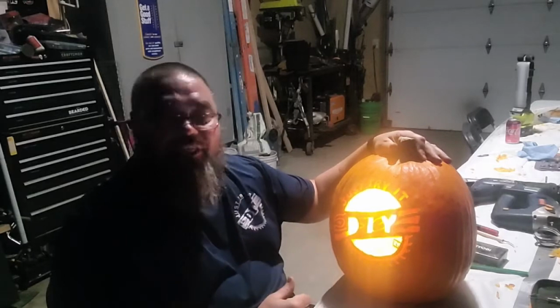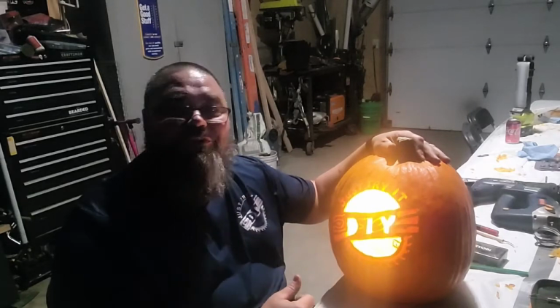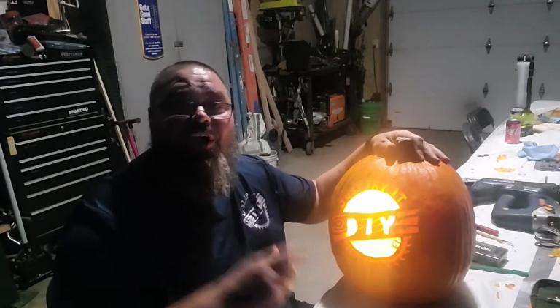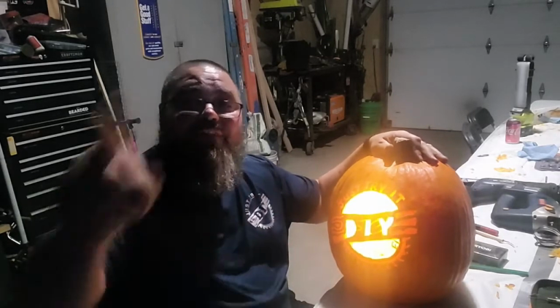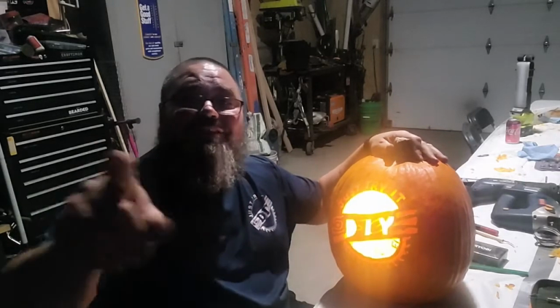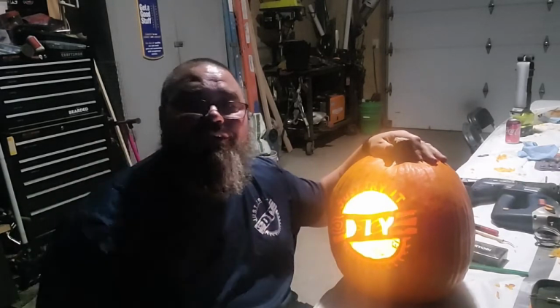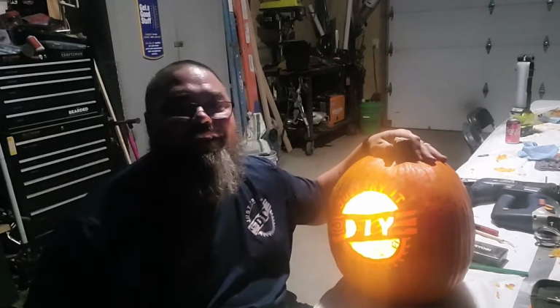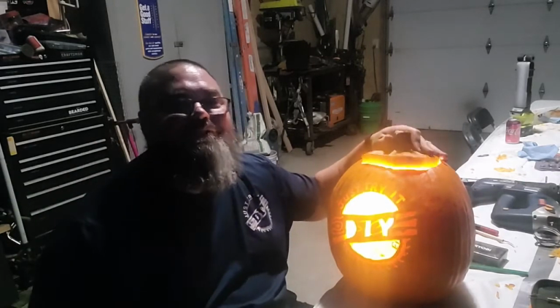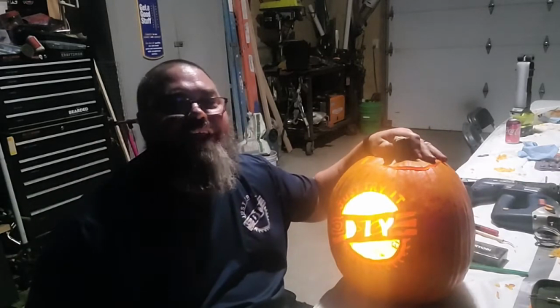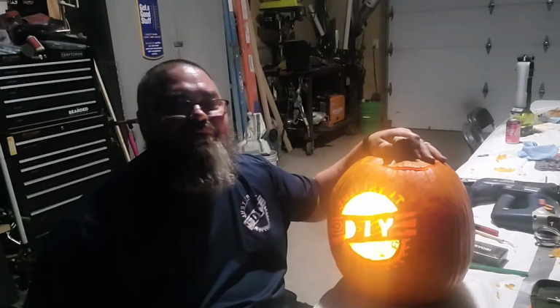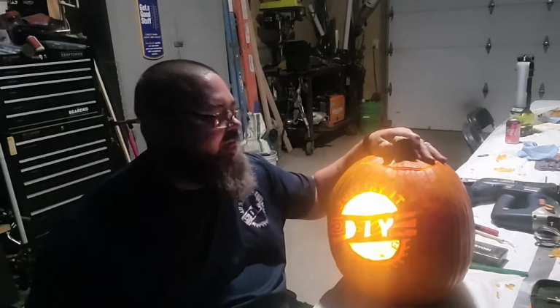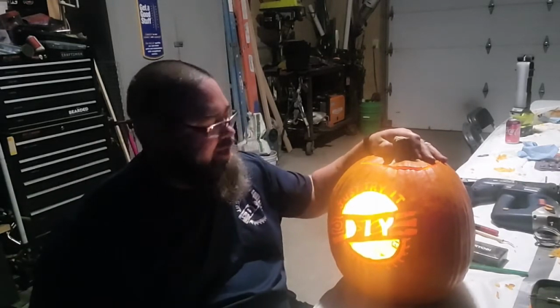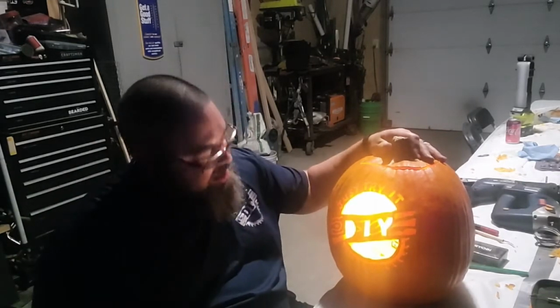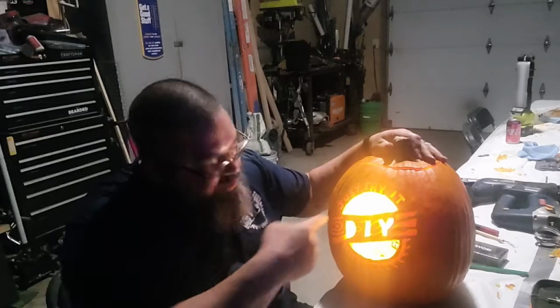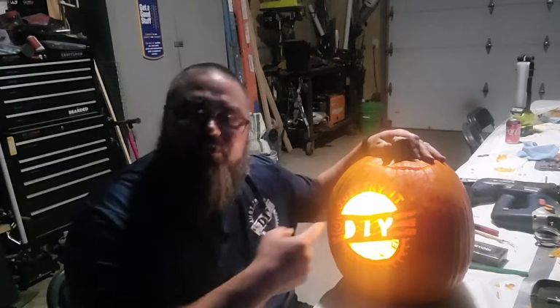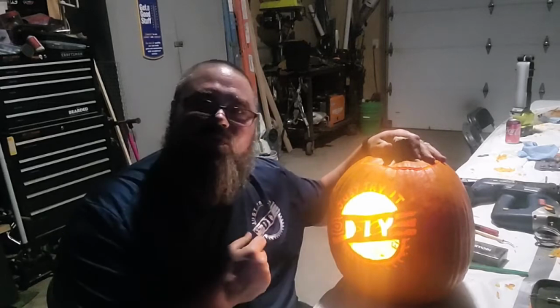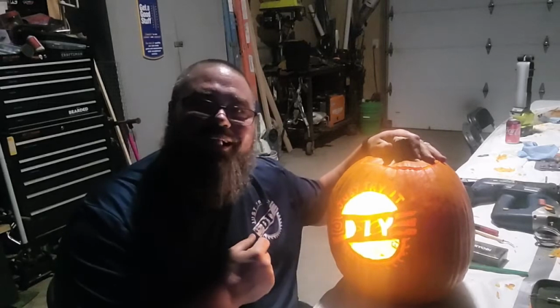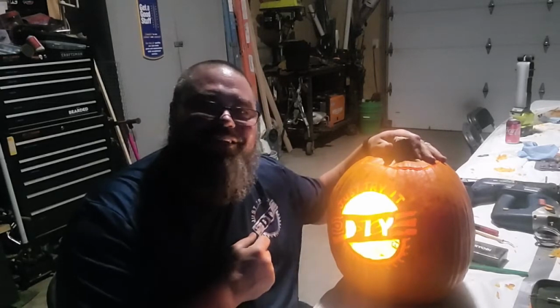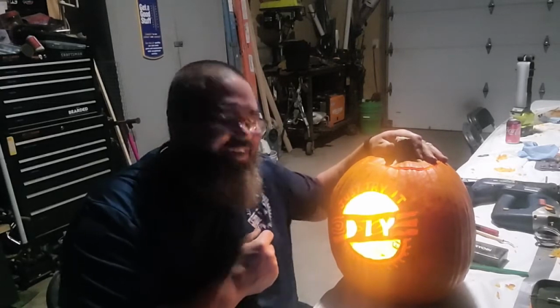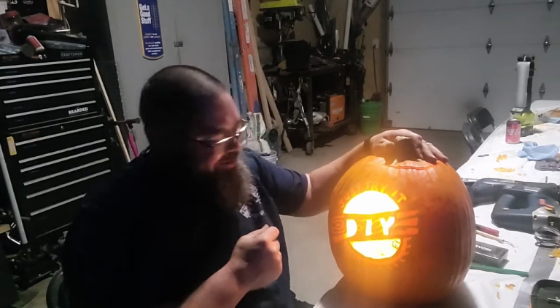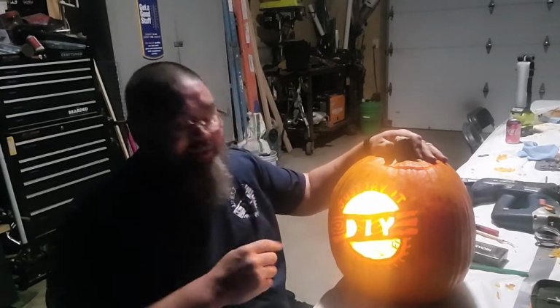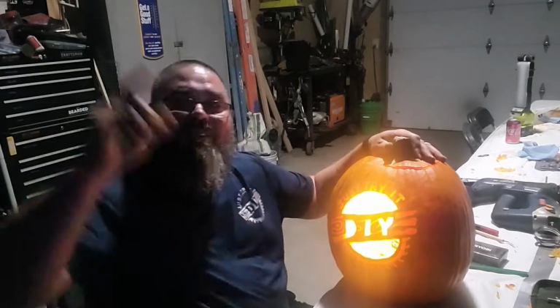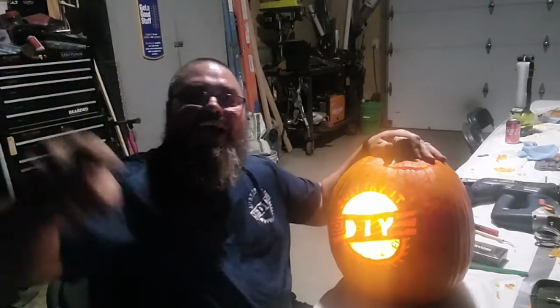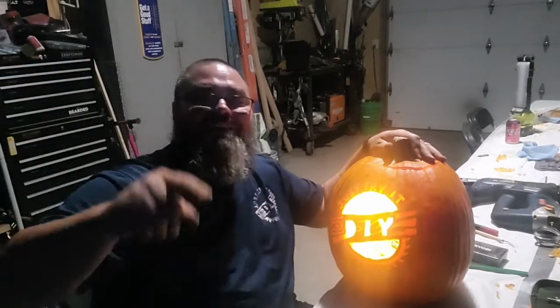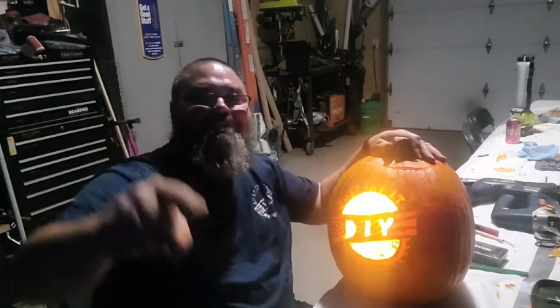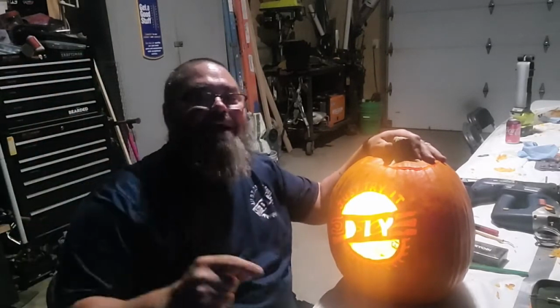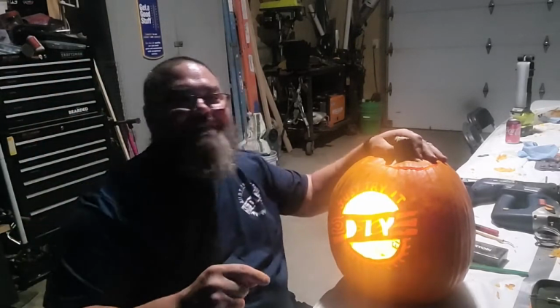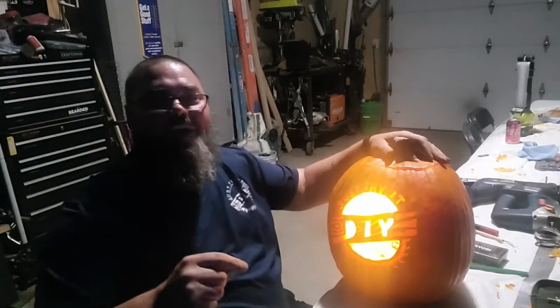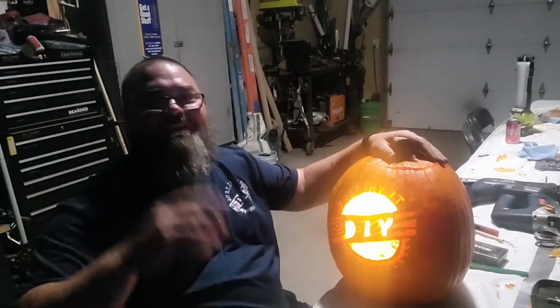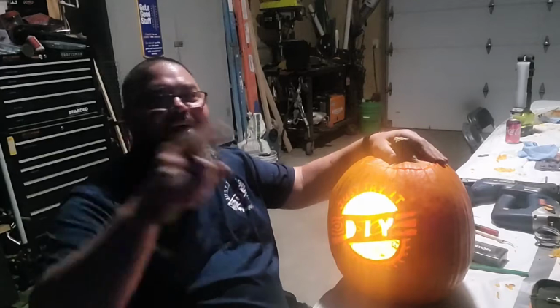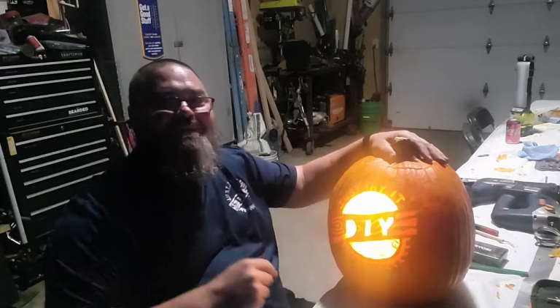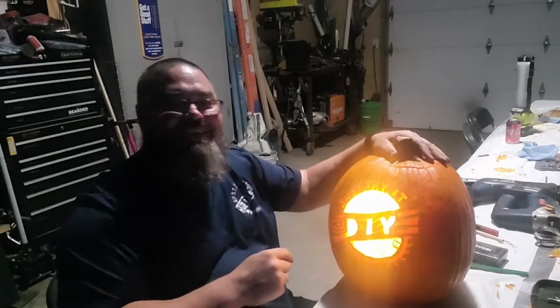I think it turned out great. Hopefully this gives you good ideas to try this out for your Halloween. And of course, I'm using the Ryobi light on the inside. Go ahead and like, share, and subscribe guys, like always — we'll see you next time.